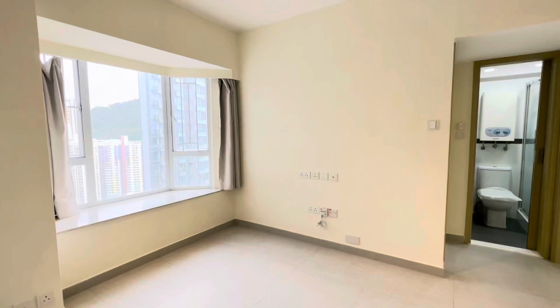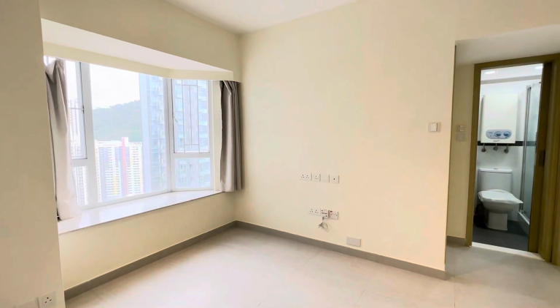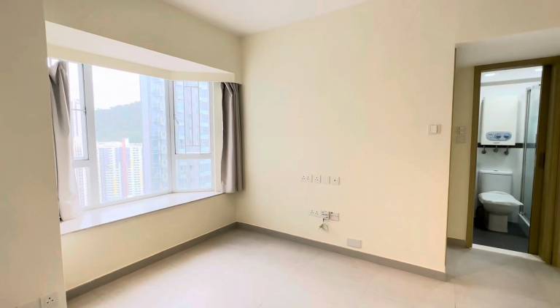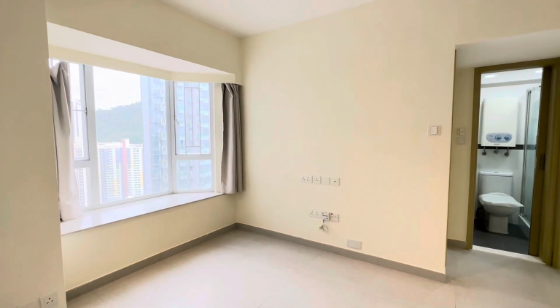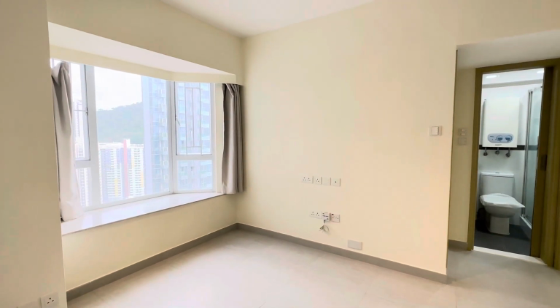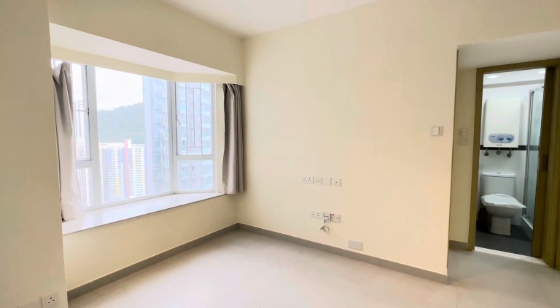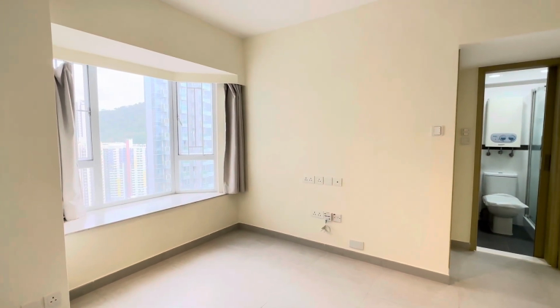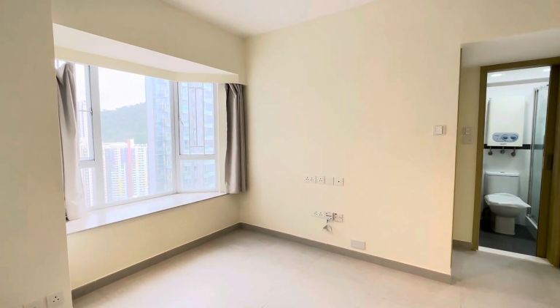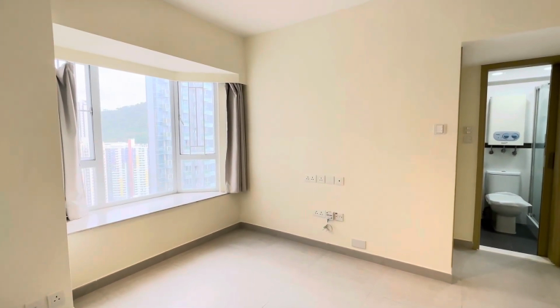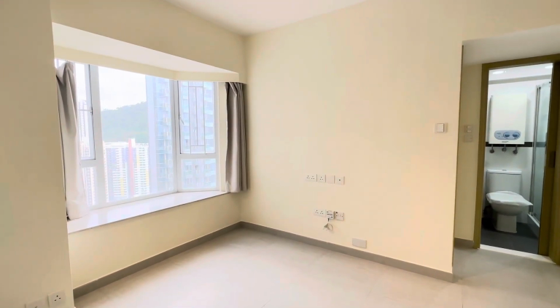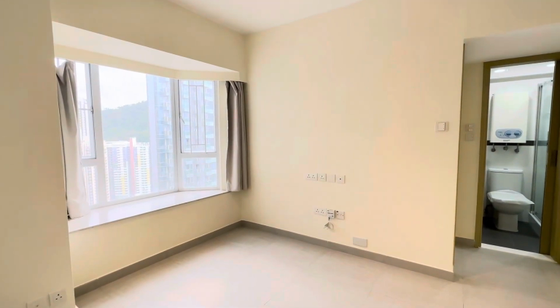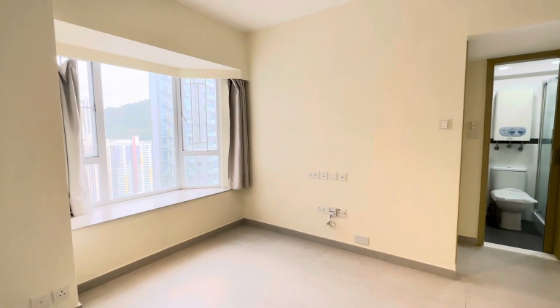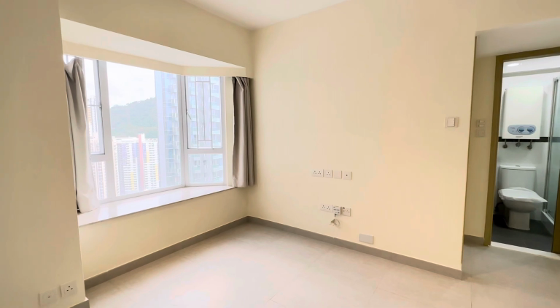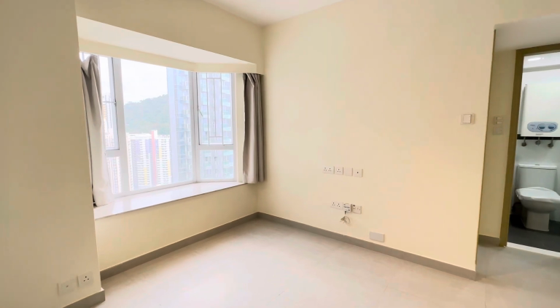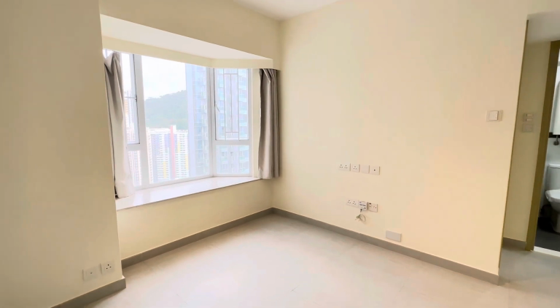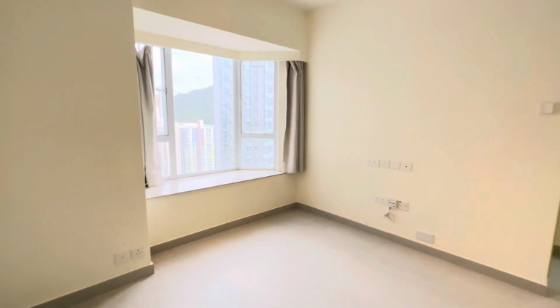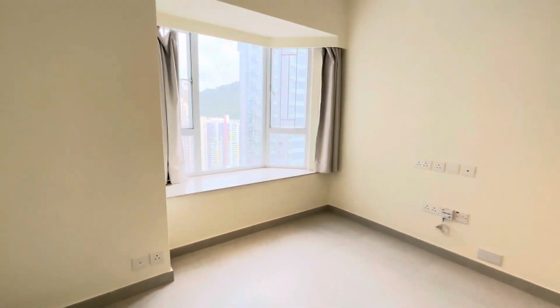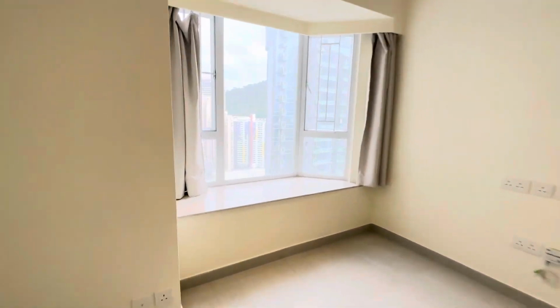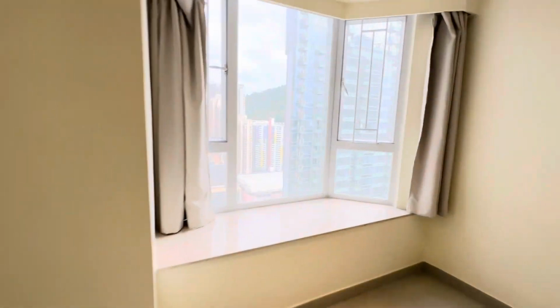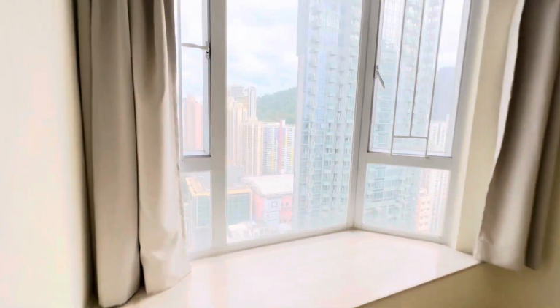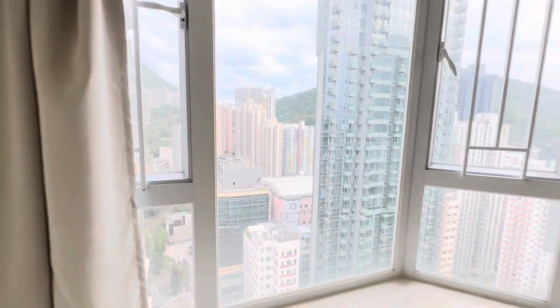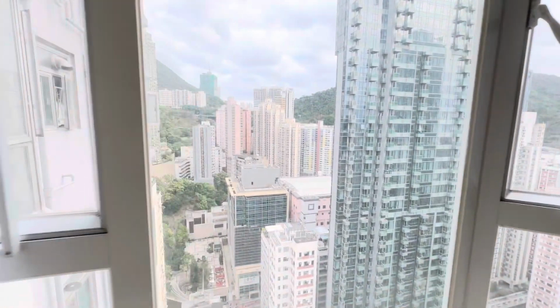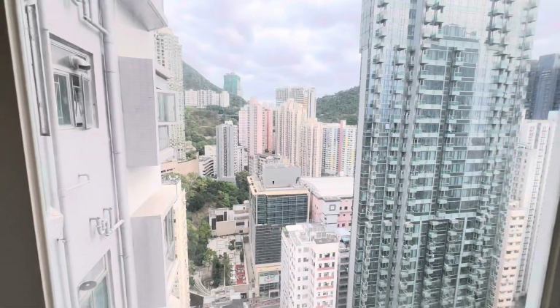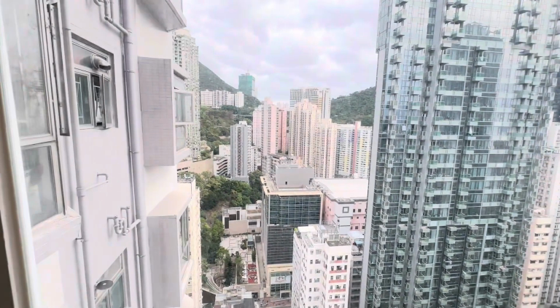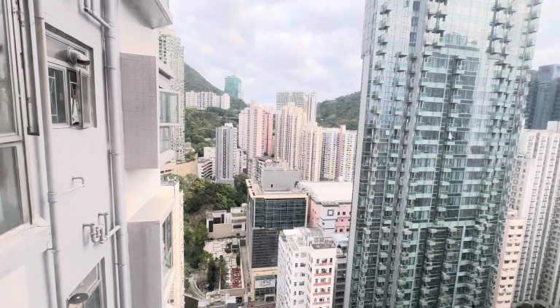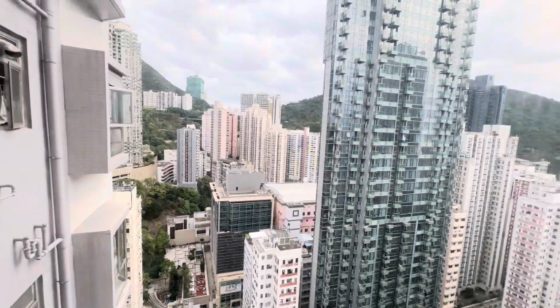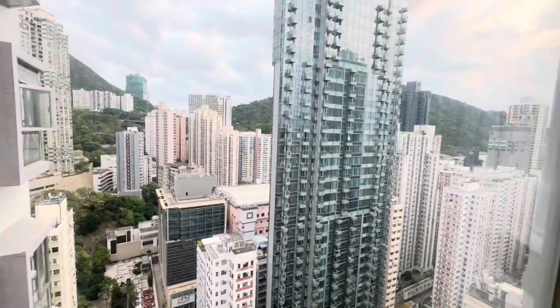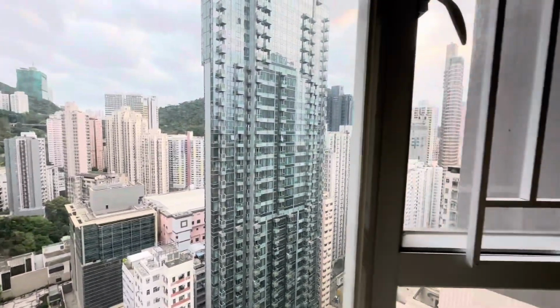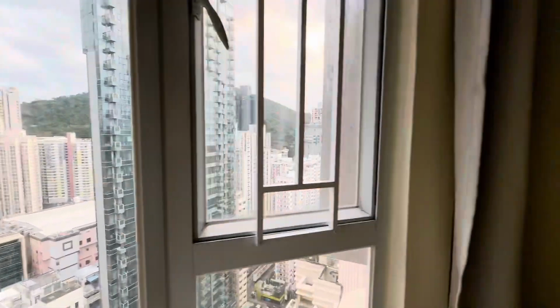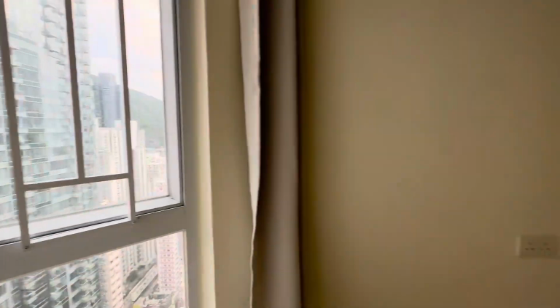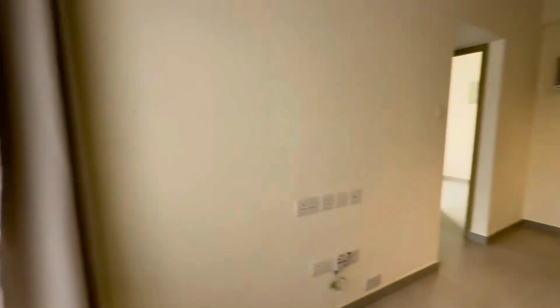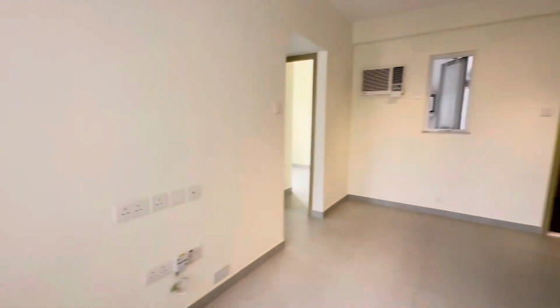Hi guys, this is Rachel. I'm going to show you Harborview Garden at Kennedy Town. This is a high floor, two bedrooms. It enjoys very open mountain view here.